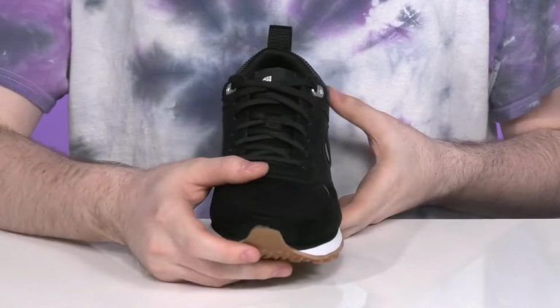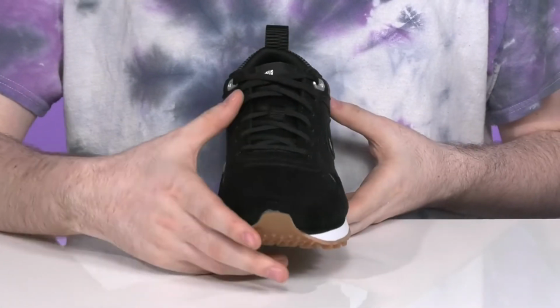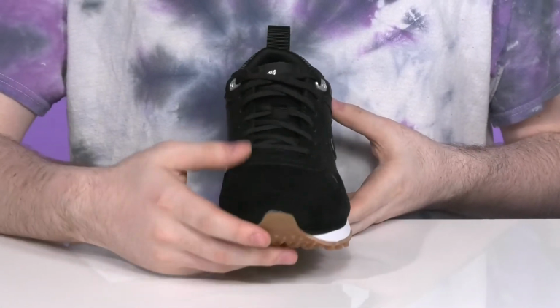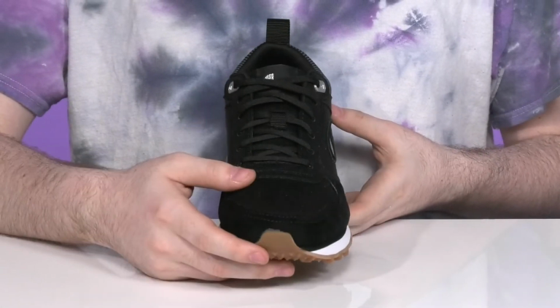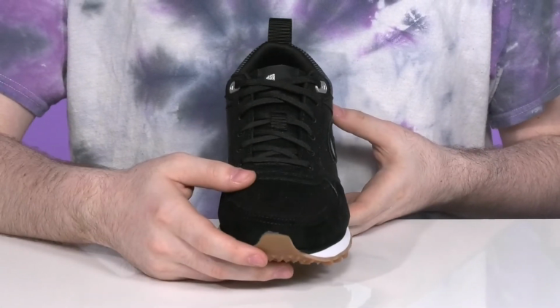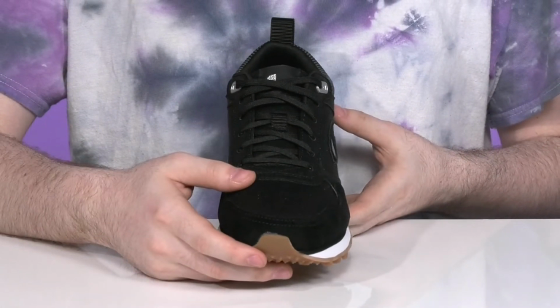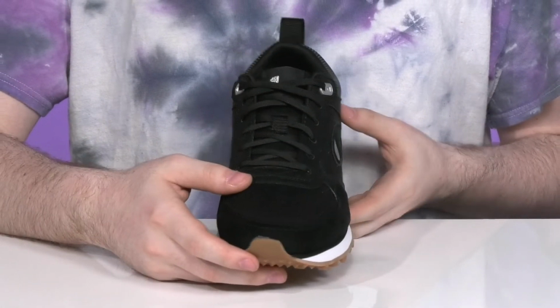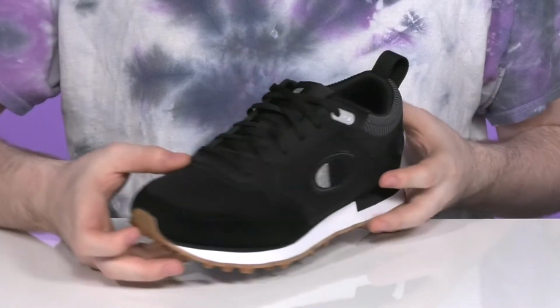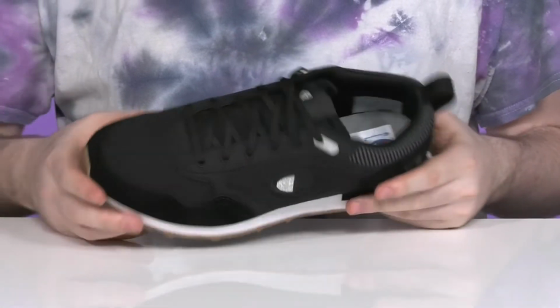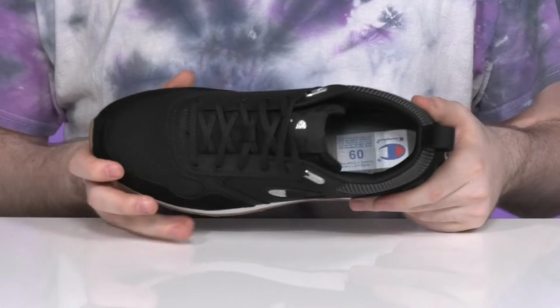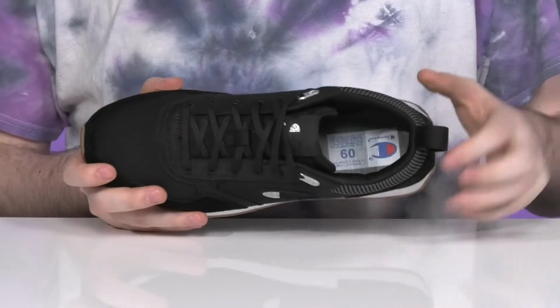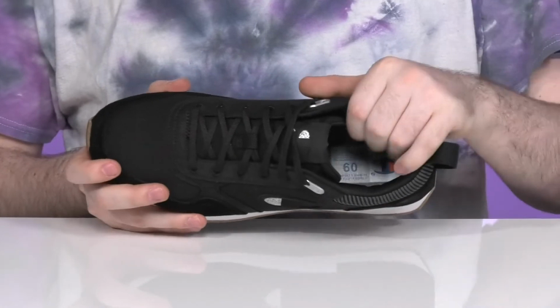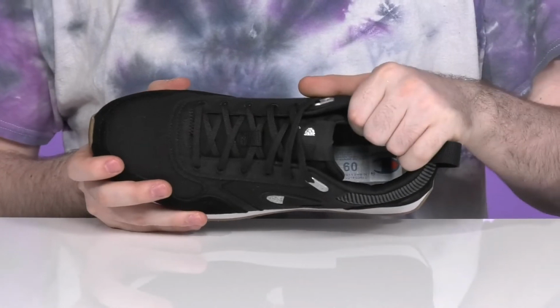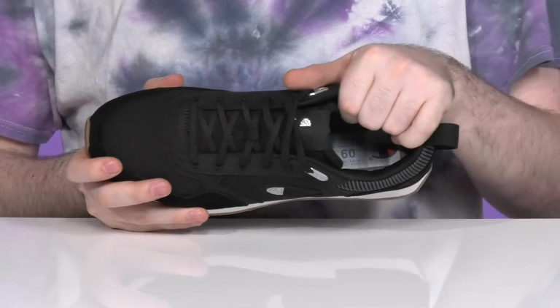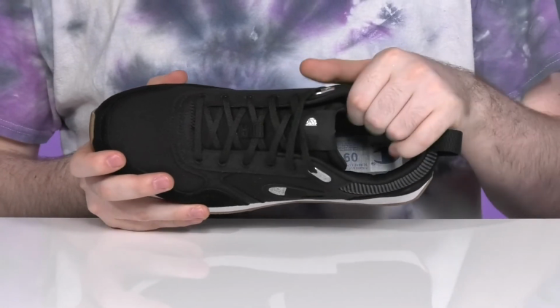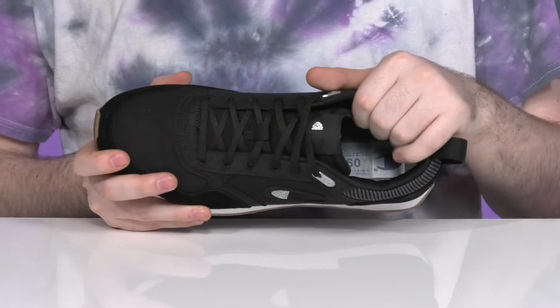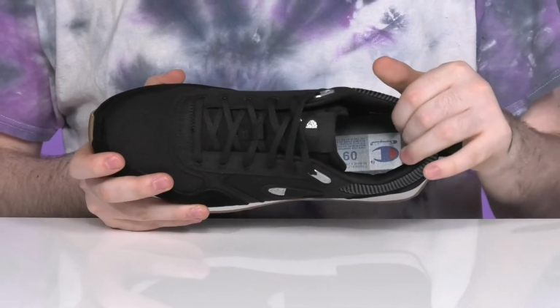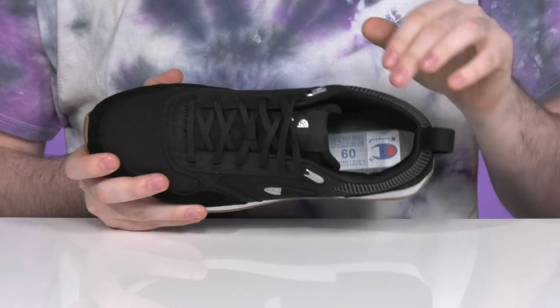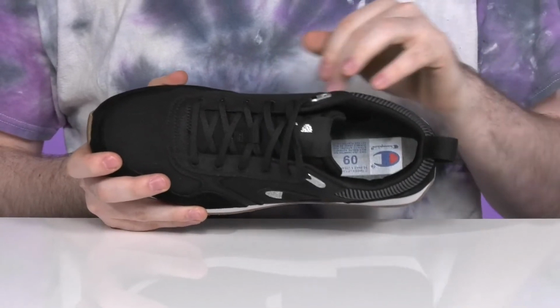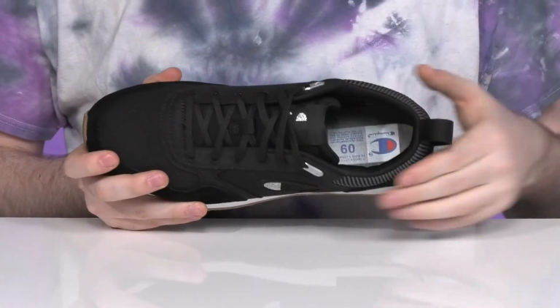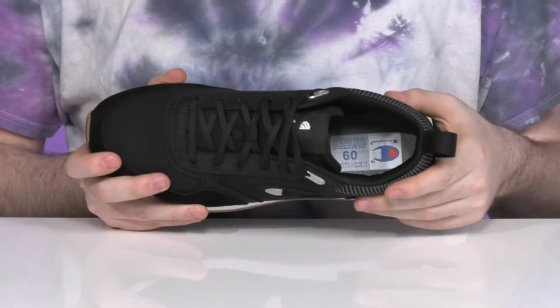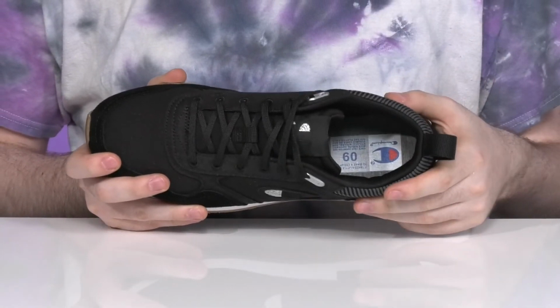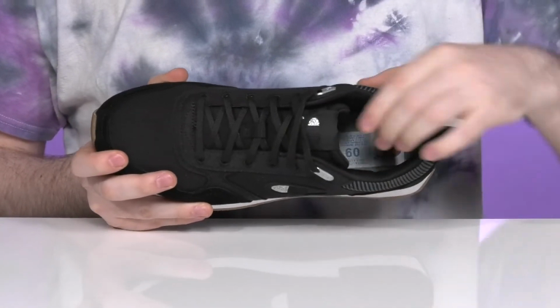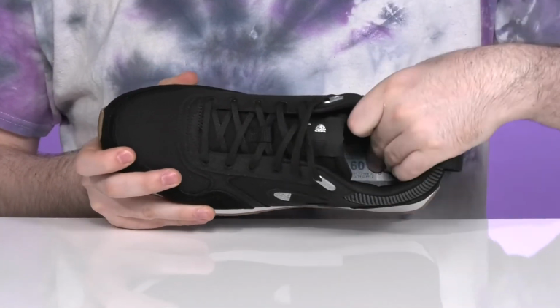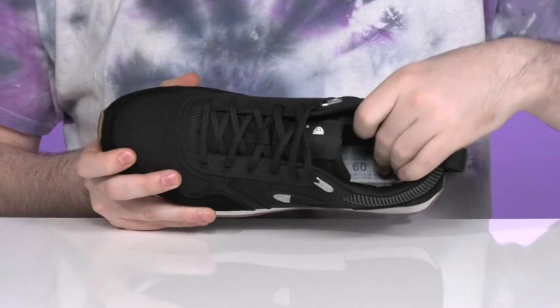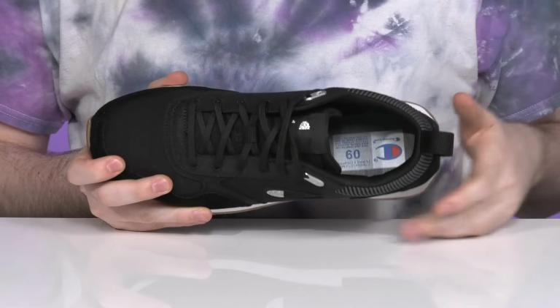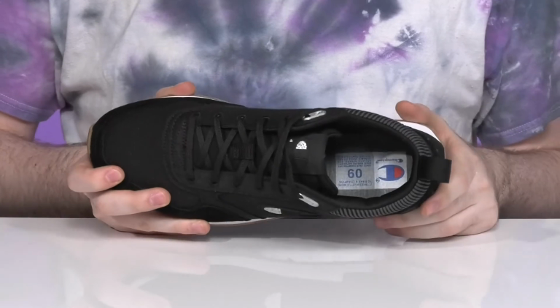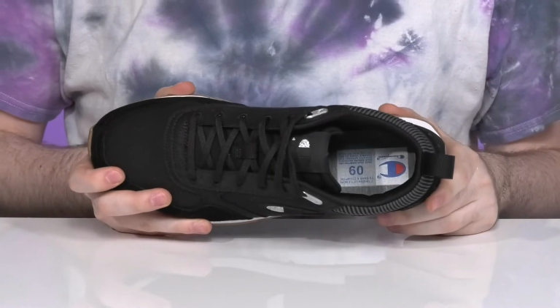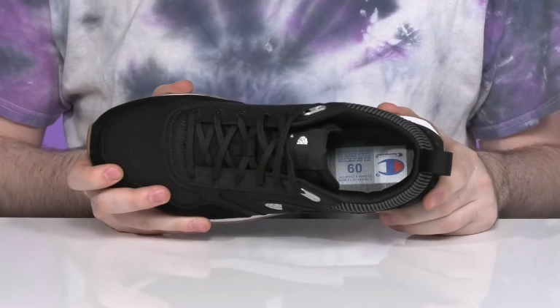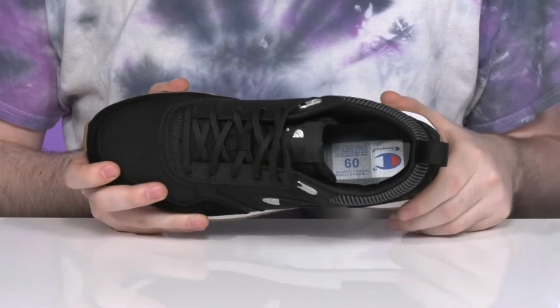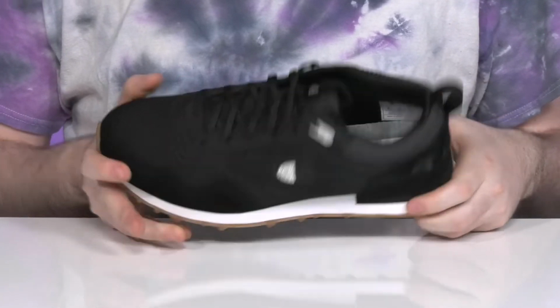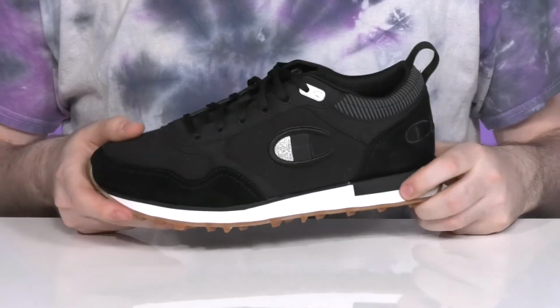It has a traditional lace-up for a secure fit, and the inside is pretty padded, giving you extra cushioning and comfort all the way around your foot. The foam footbed is going to add some cushioning underfoot as well.